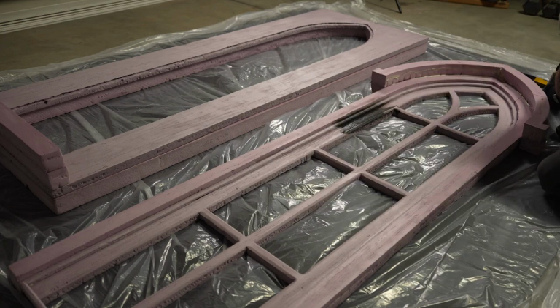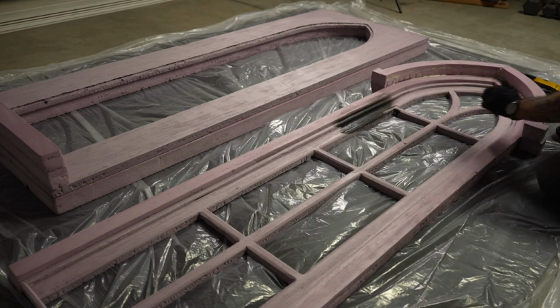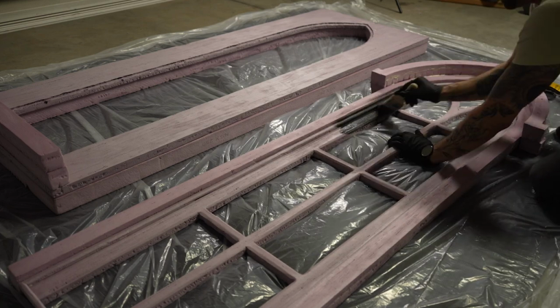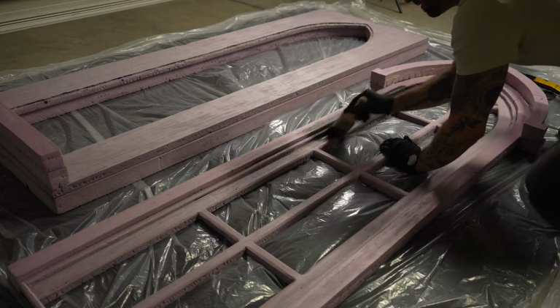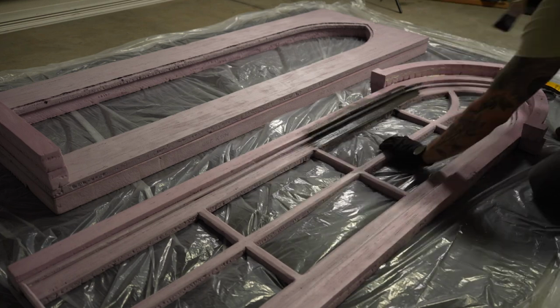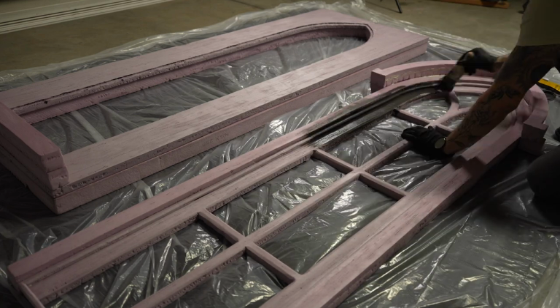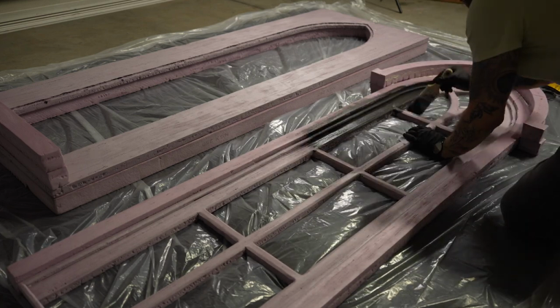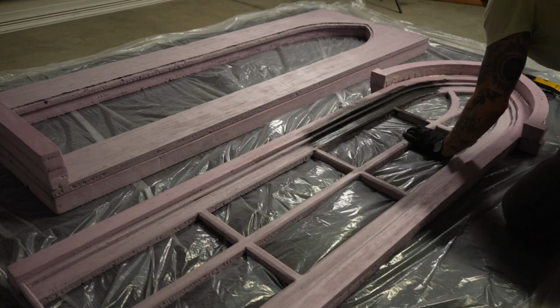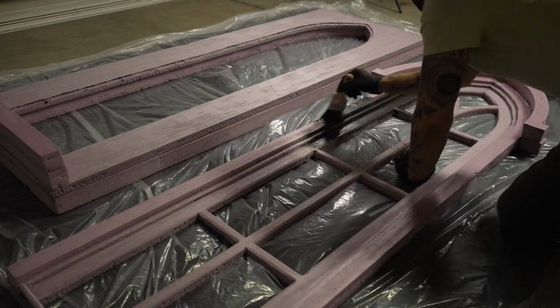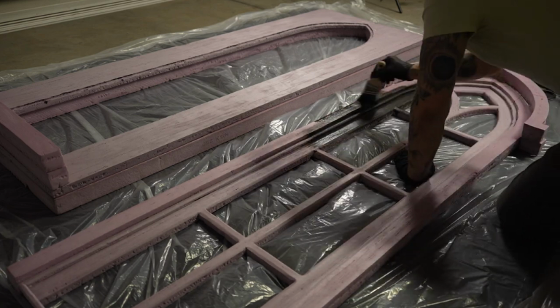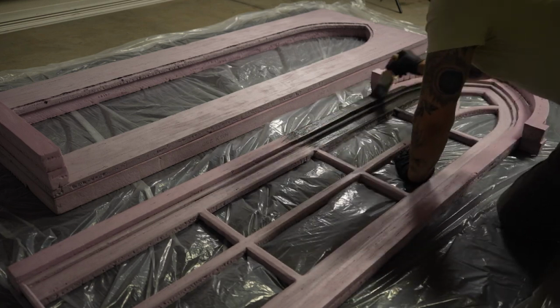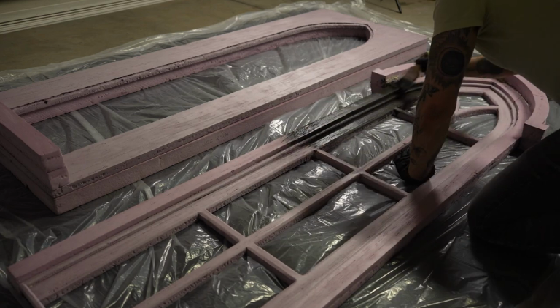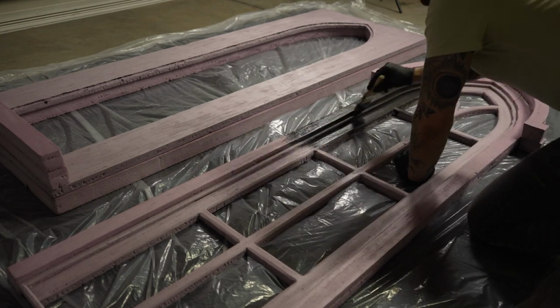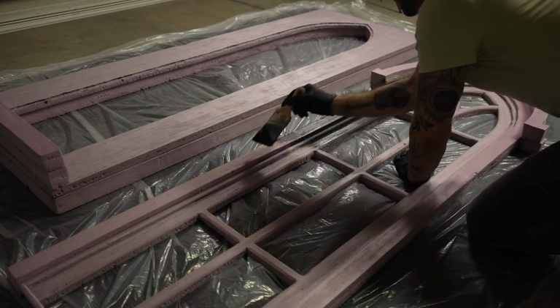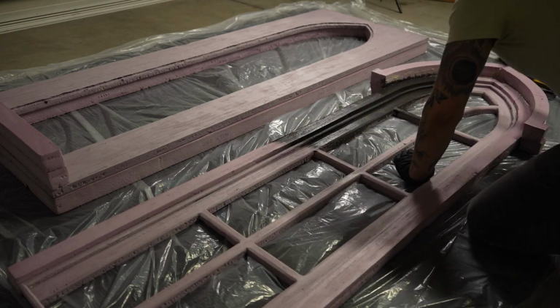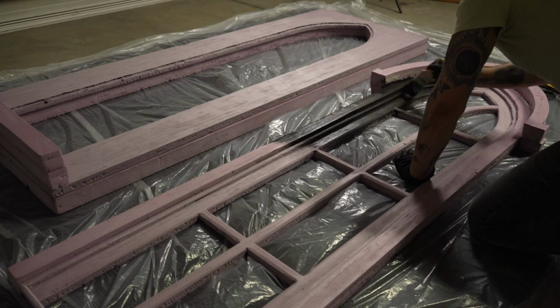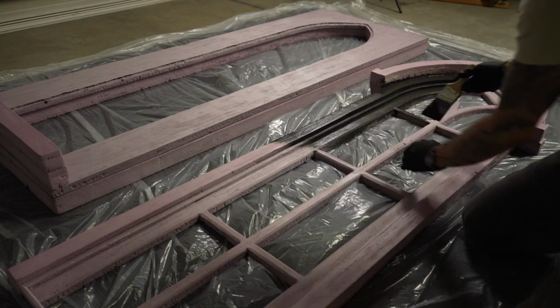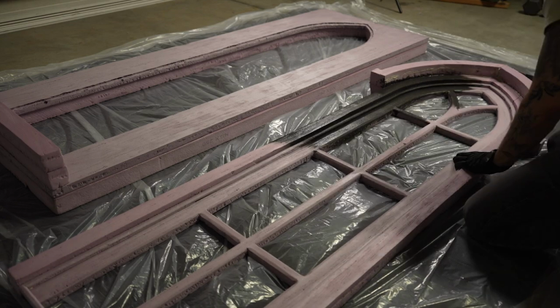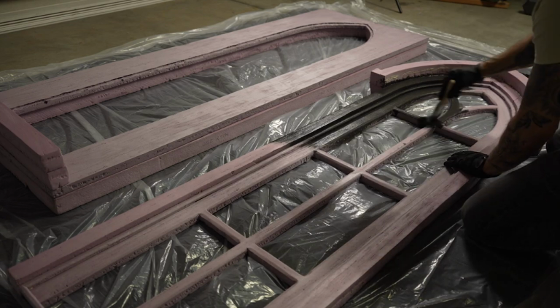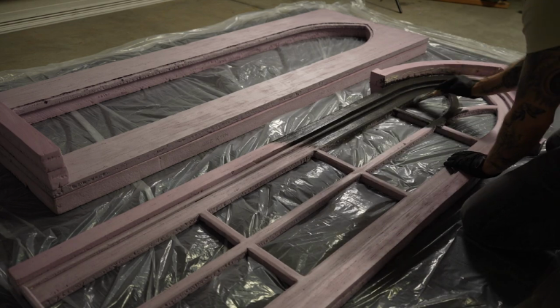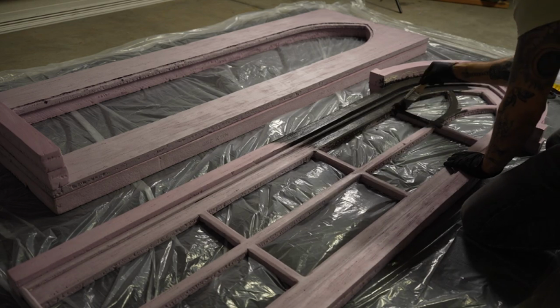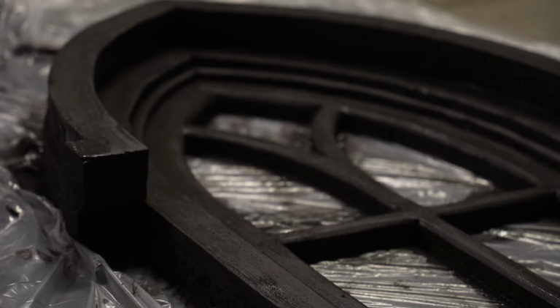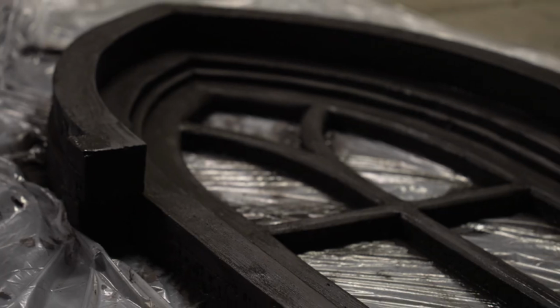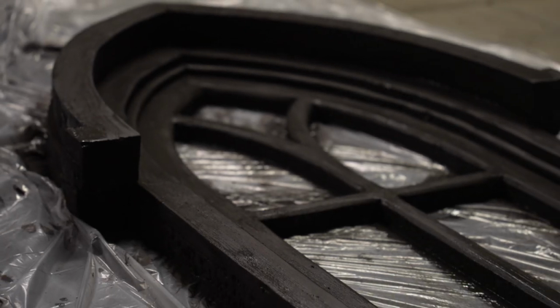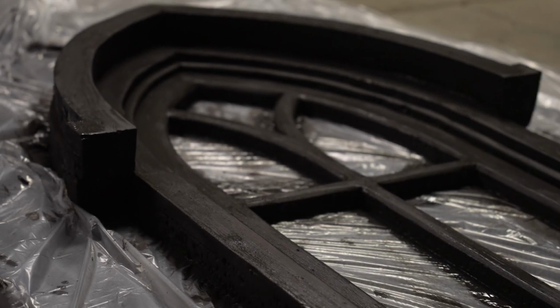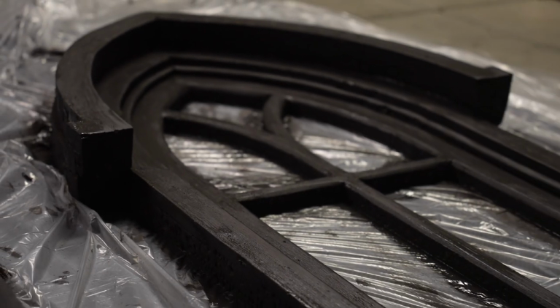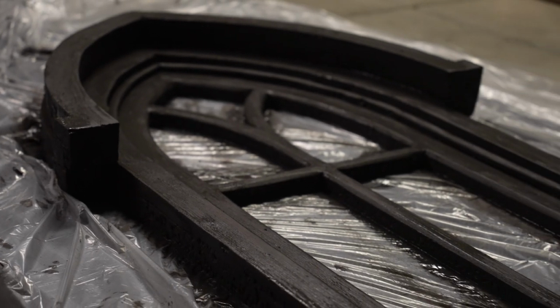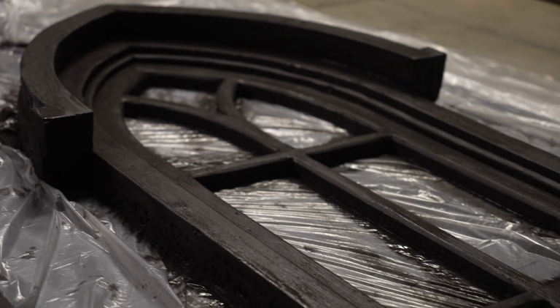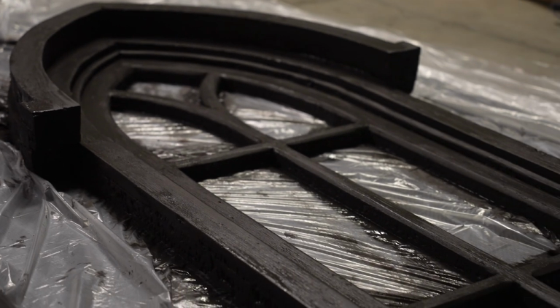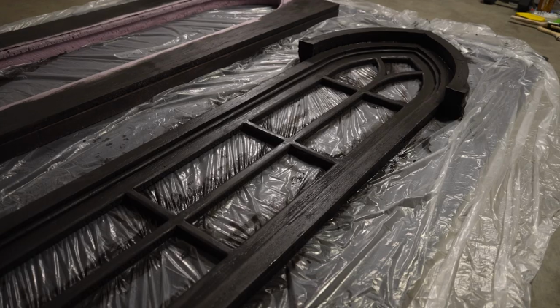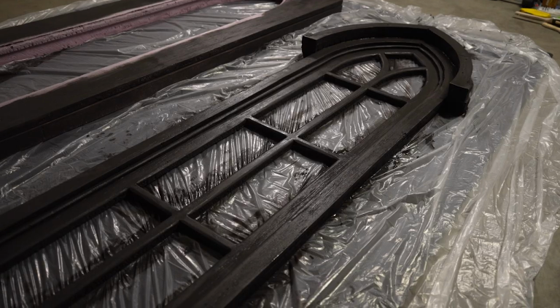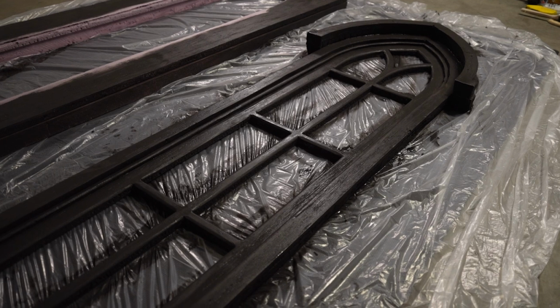I used a brush with interior matte black latex, and I think if I was going to do it again I would go semi-gloss or satin because the foam ended up absorbing some of the finish and growing more flat.